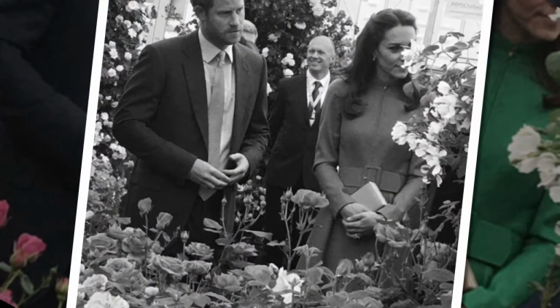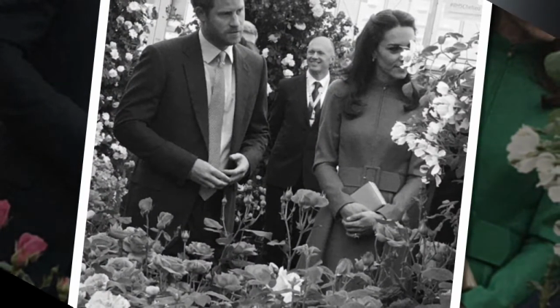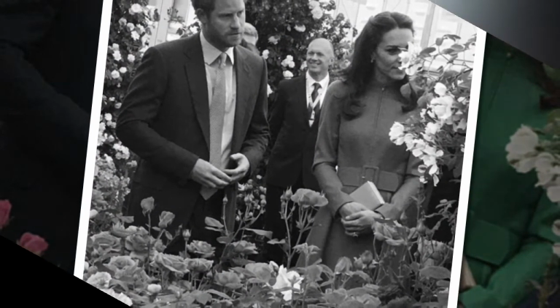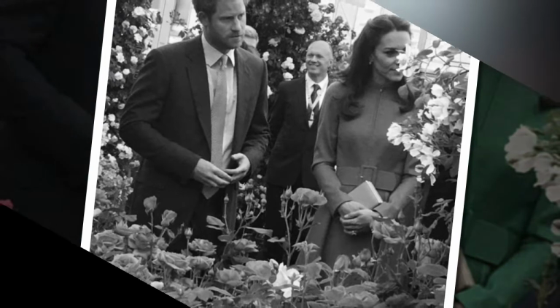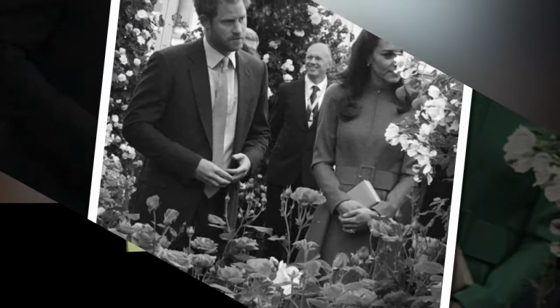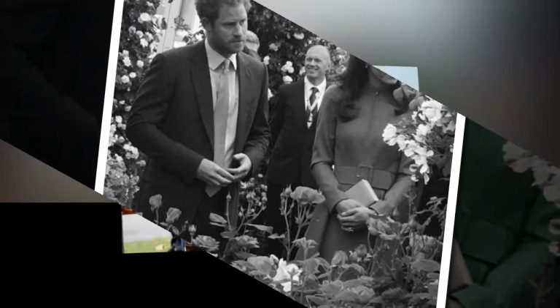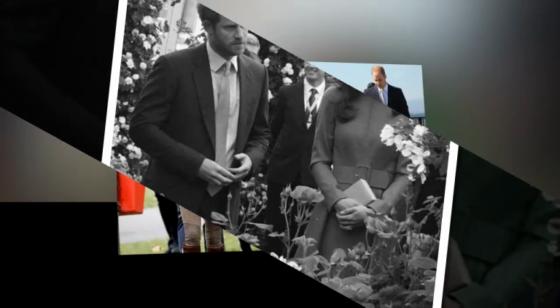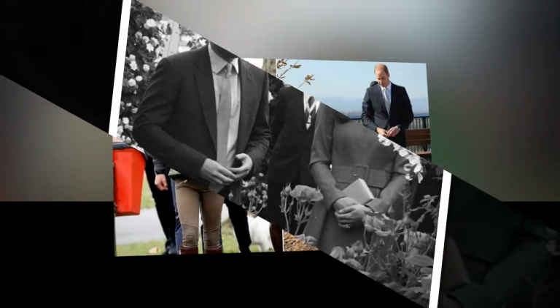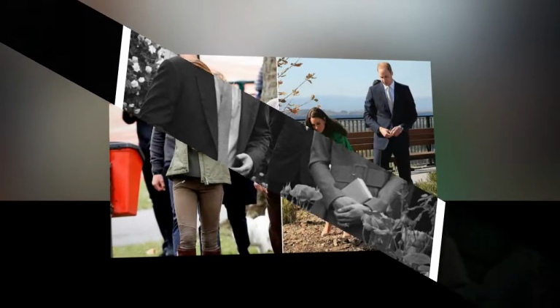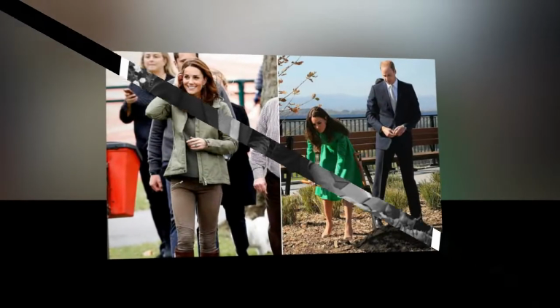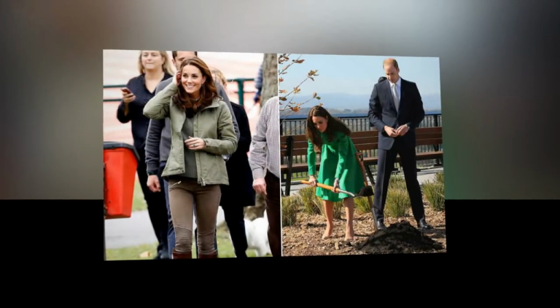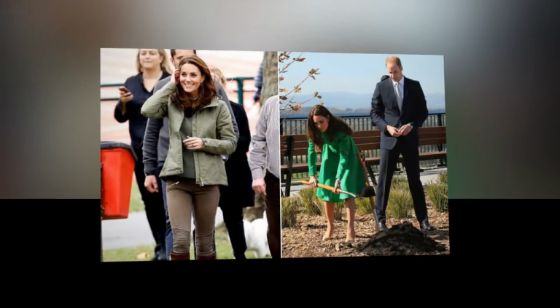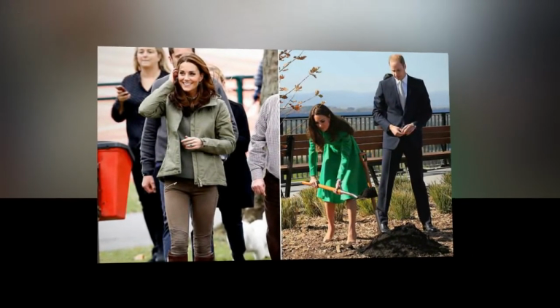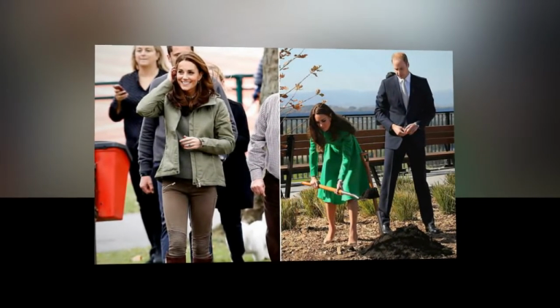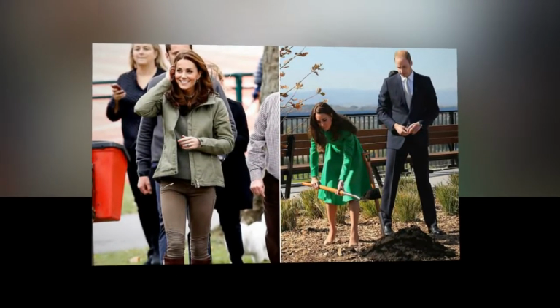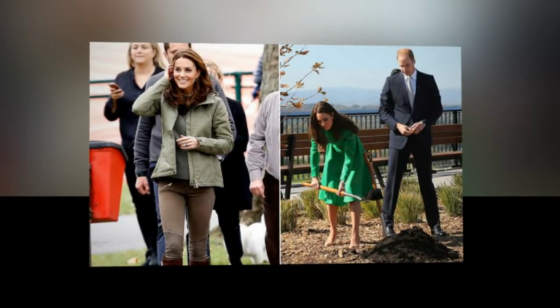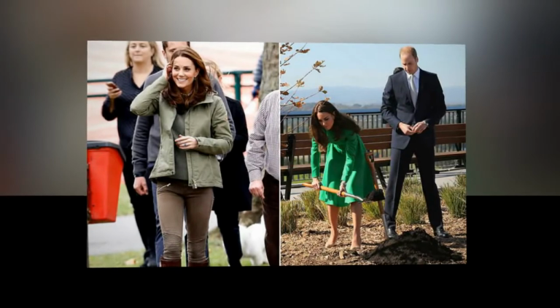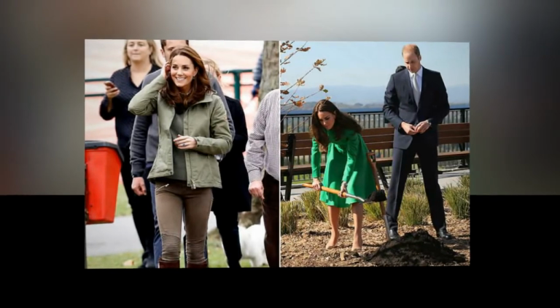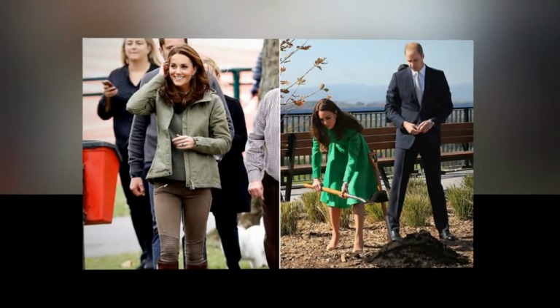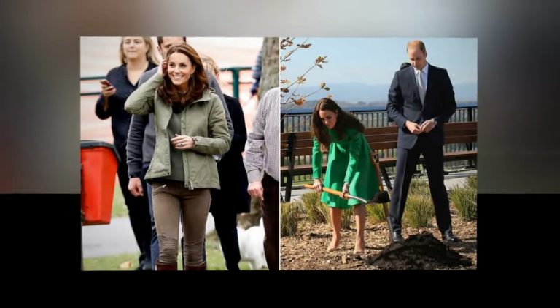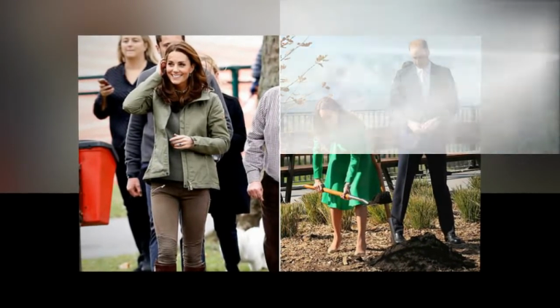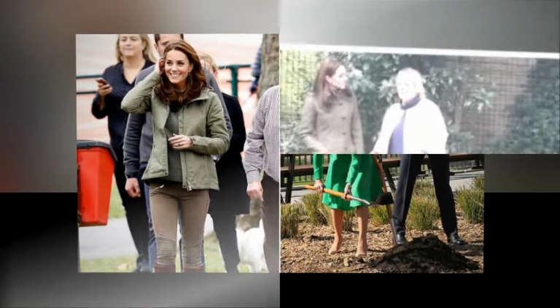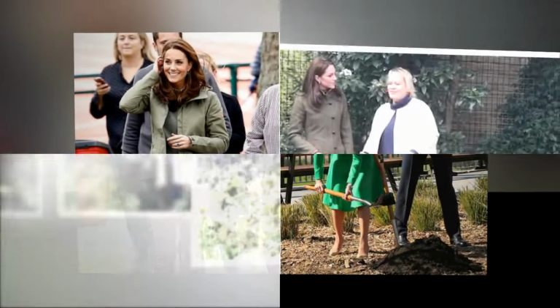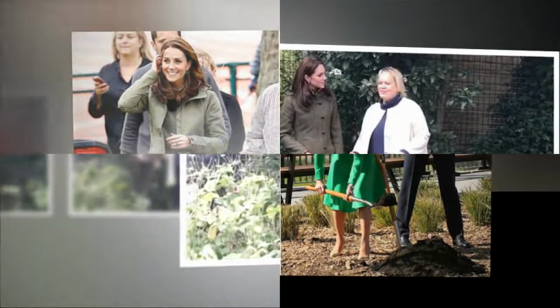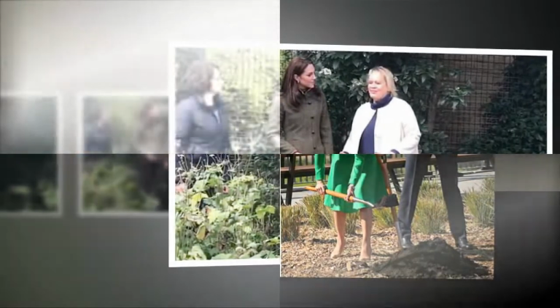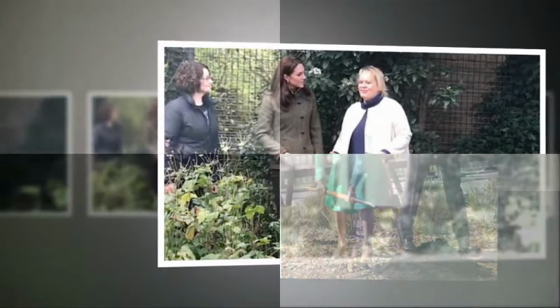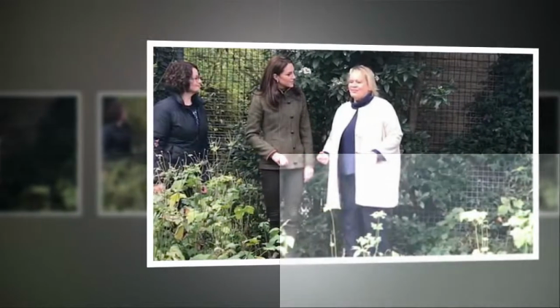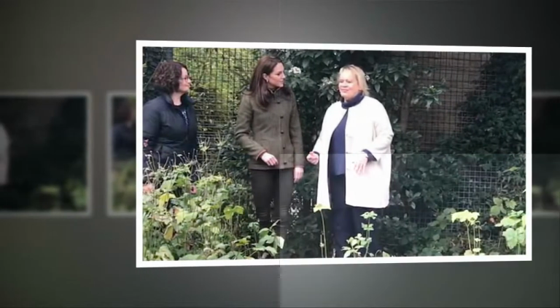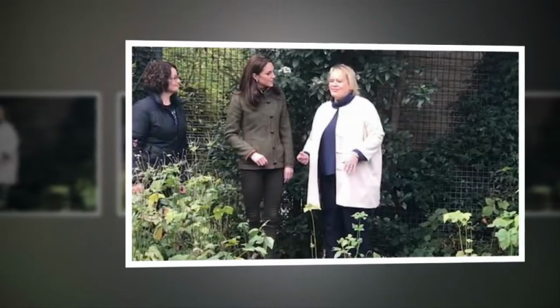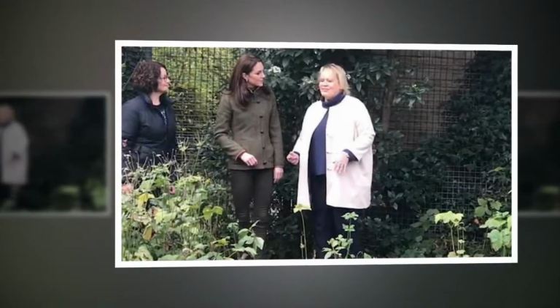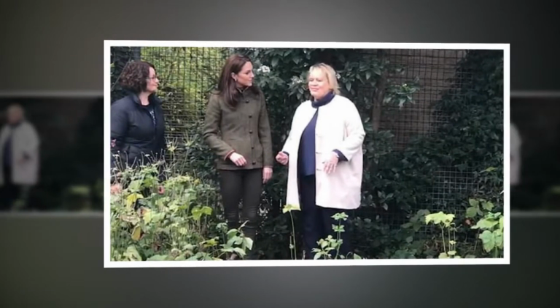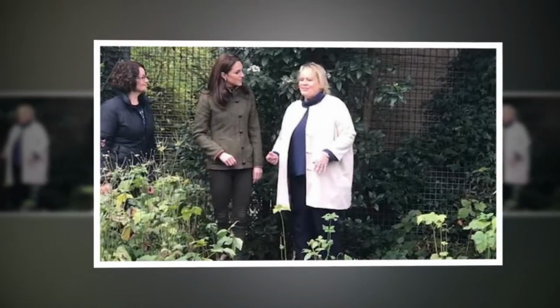Drawings for the garden were released over the weekend, showcasing the fun-filled haven including a den, a treehouse and a swing. The Duchess created her garden with Davis and White from Davis White Landscape Architects and the Royal Horticultural Society.